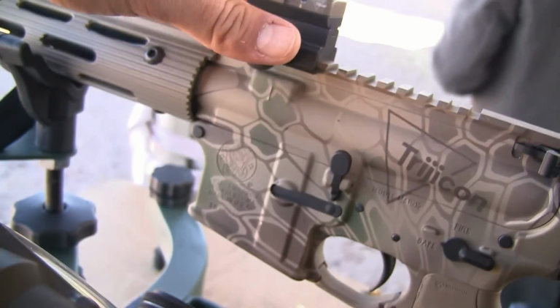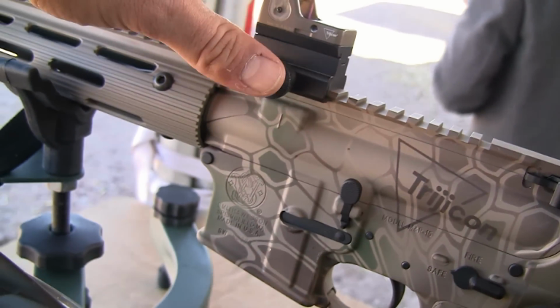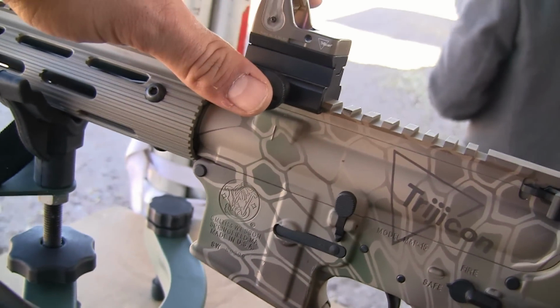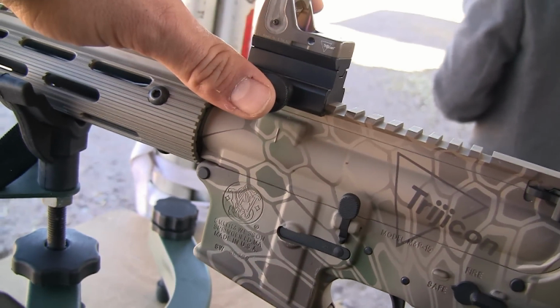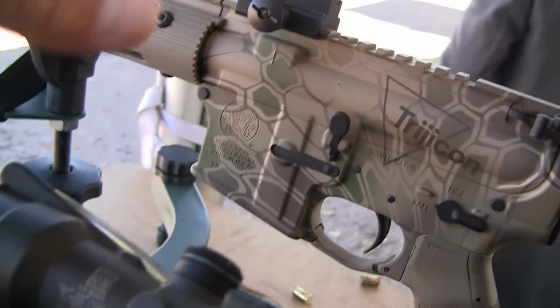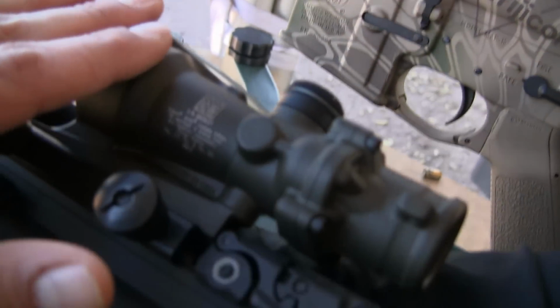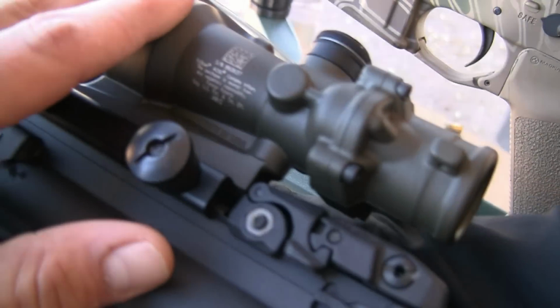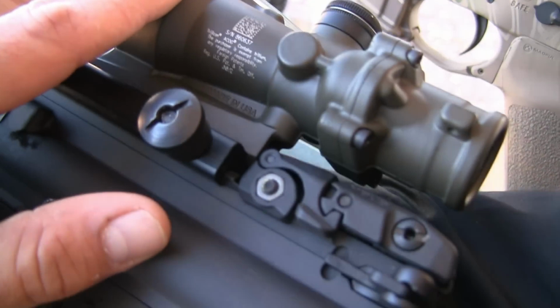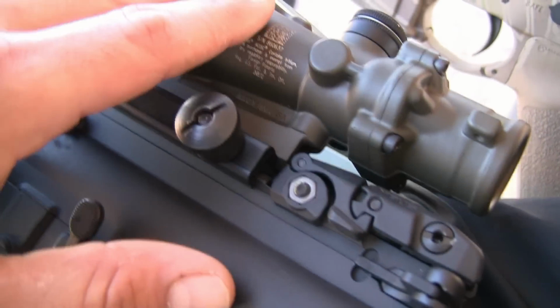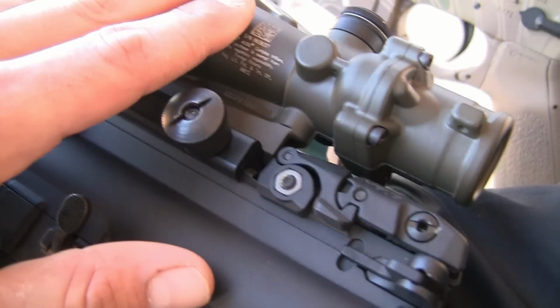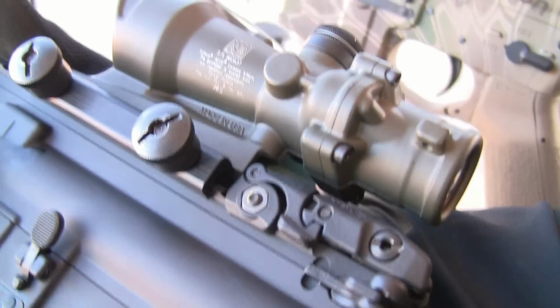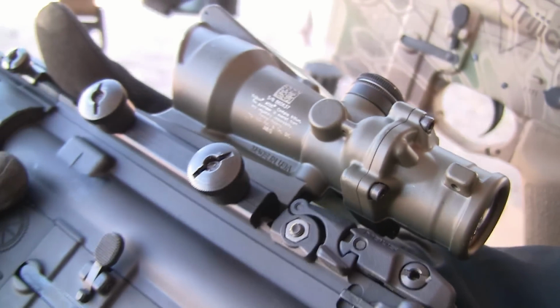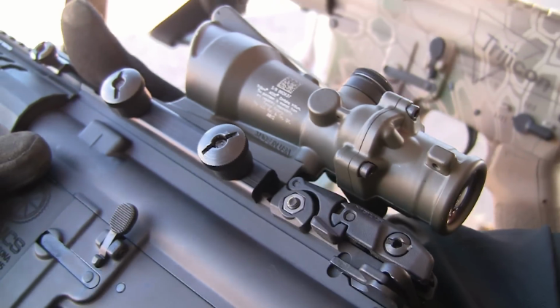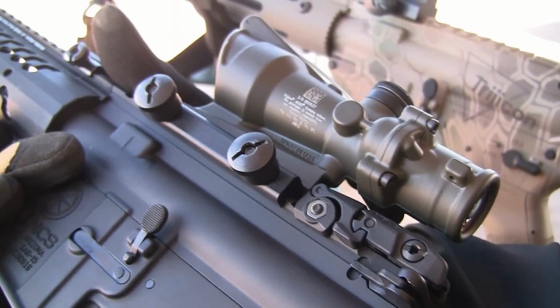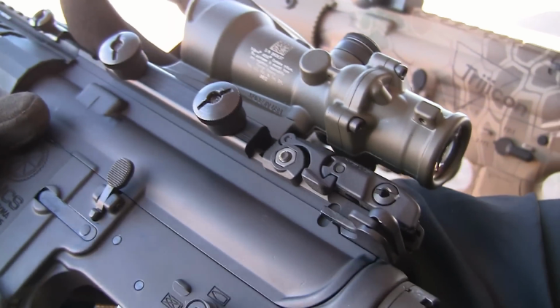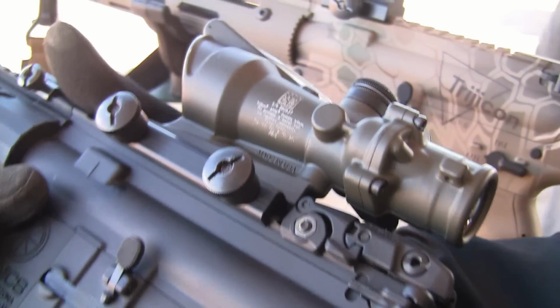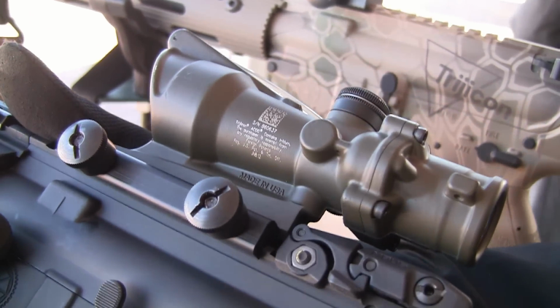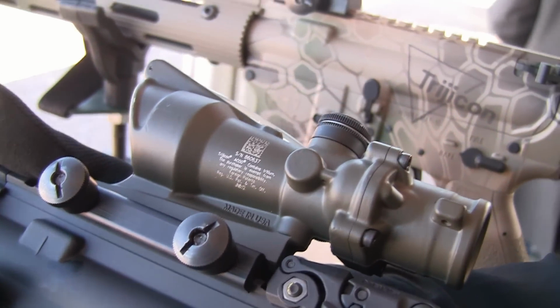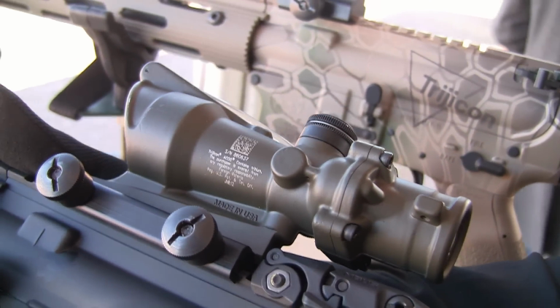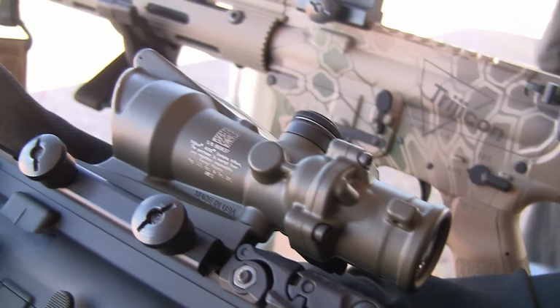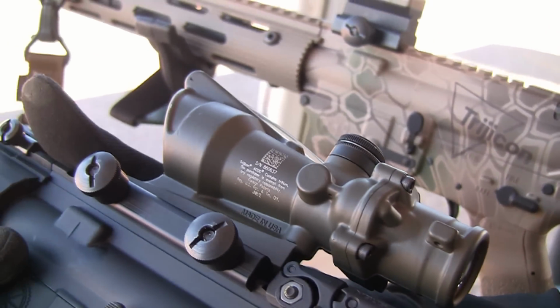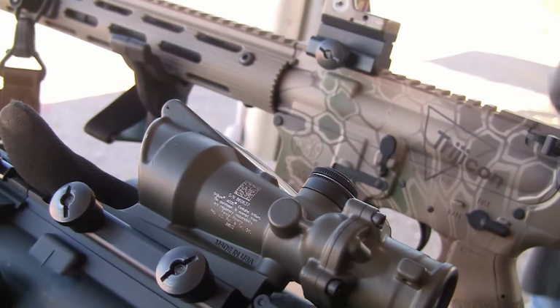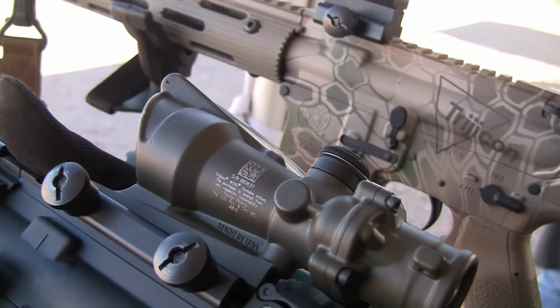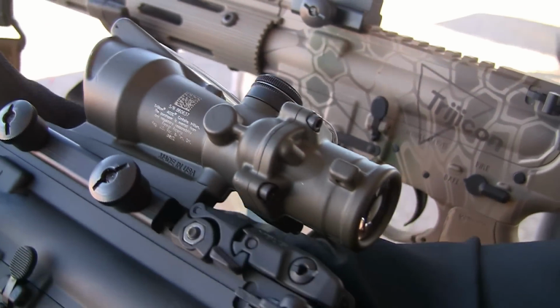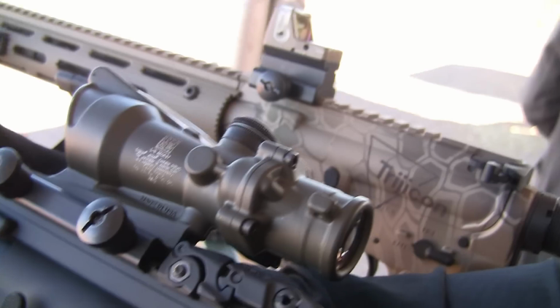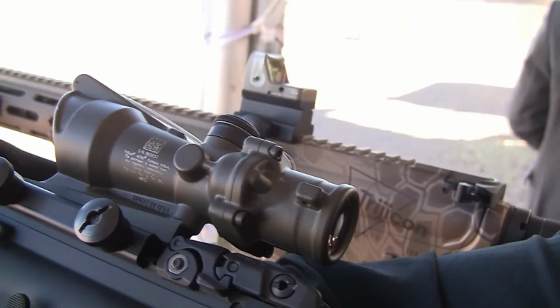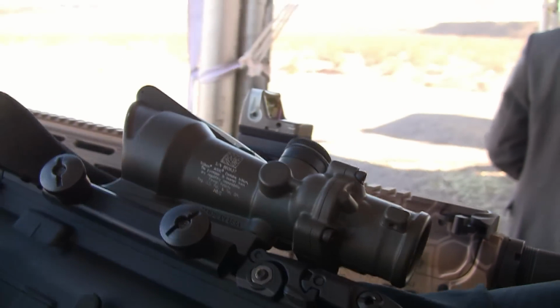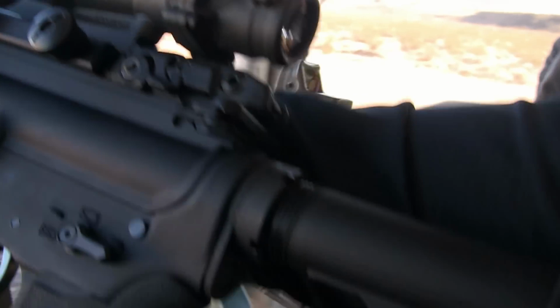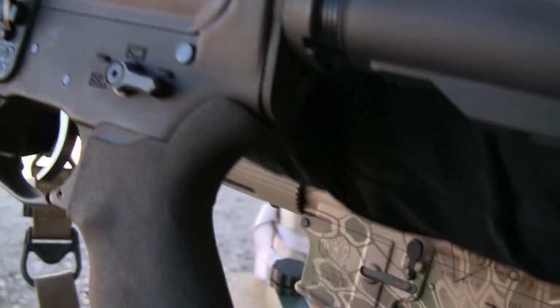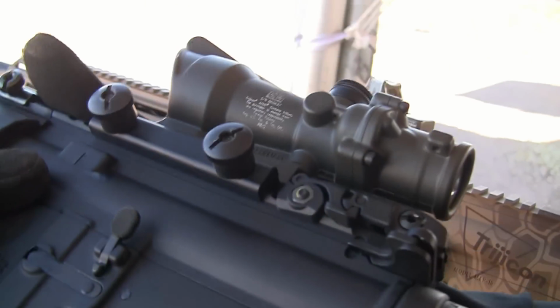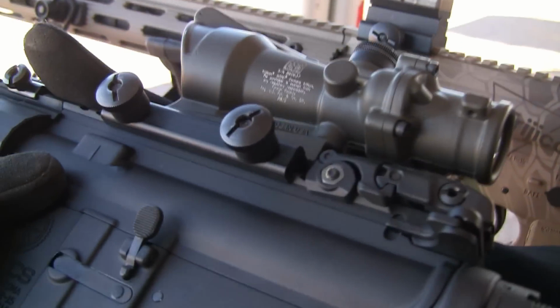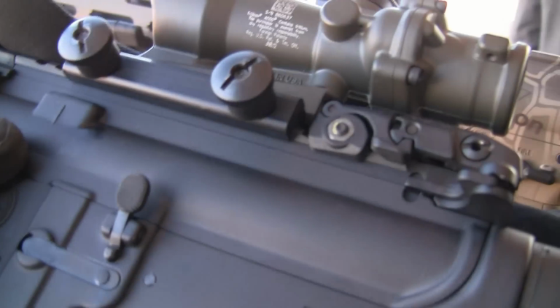This is your Flat Dark Earth here, and this is your O.D. Green, and we also have a Sniper Grey. So do you have an example of a Sniper Grey? I don't. We'll have some at the show this week, all on display.